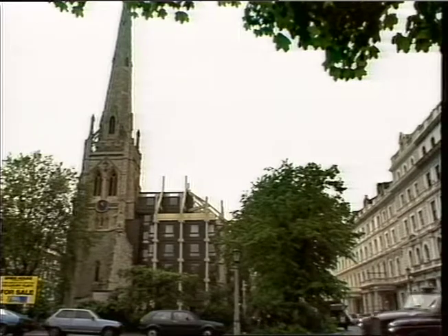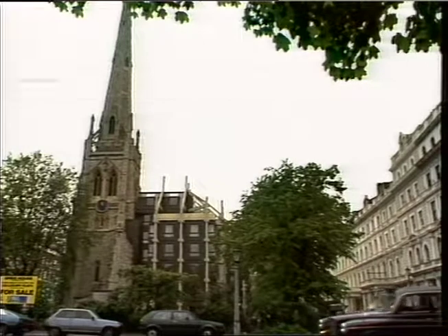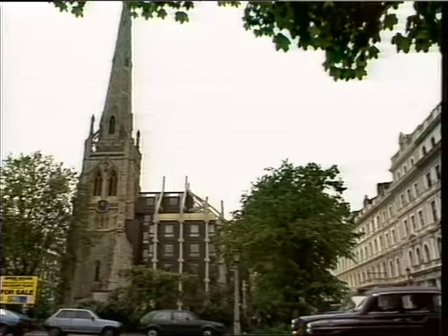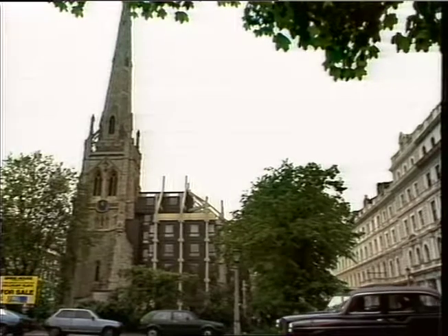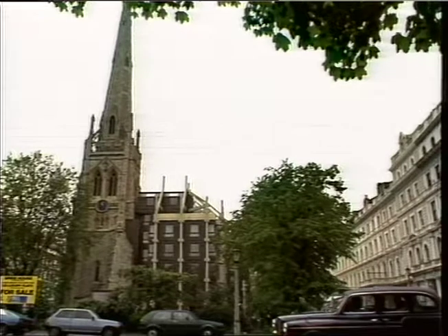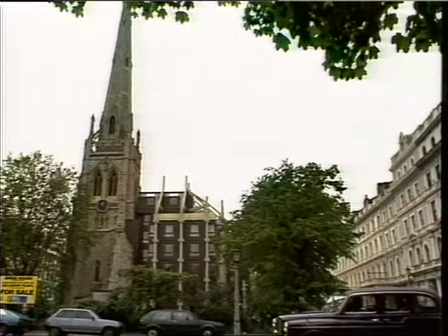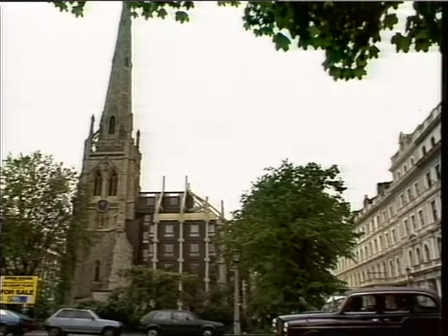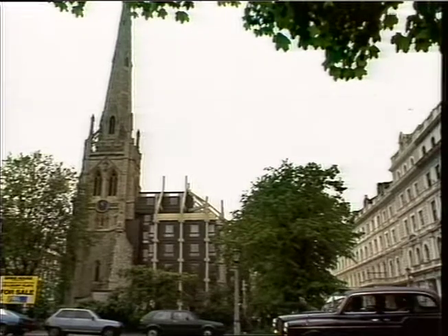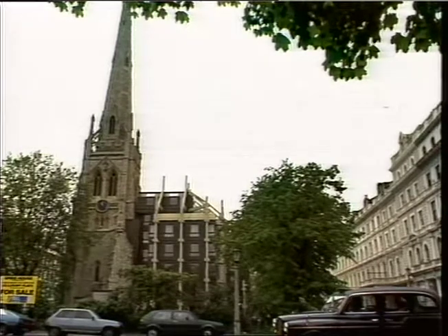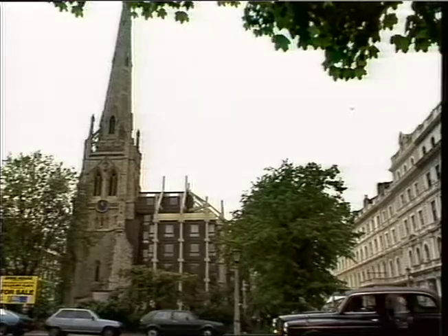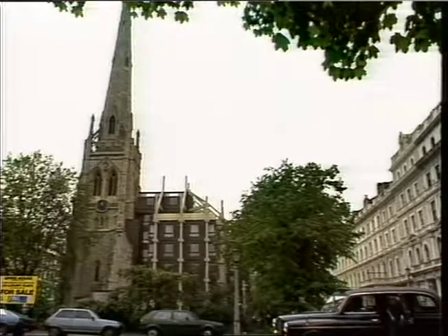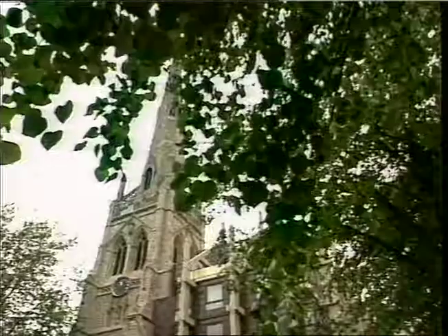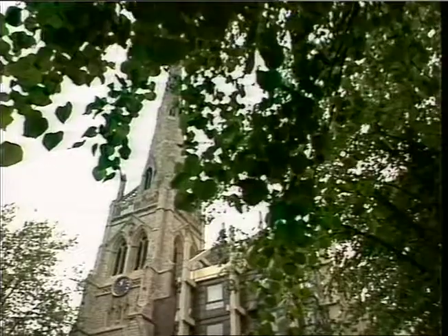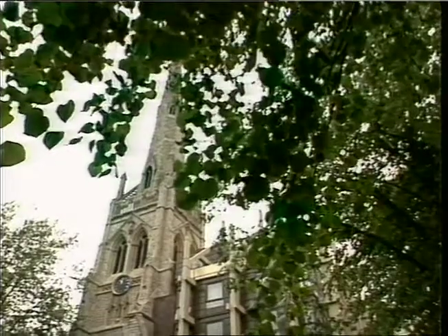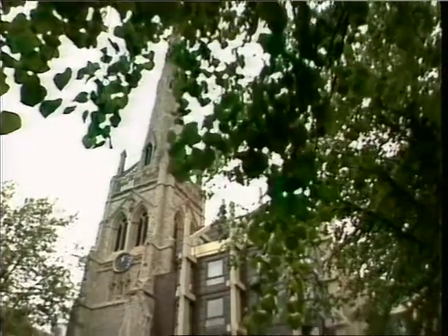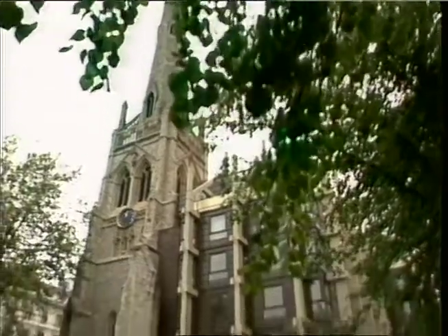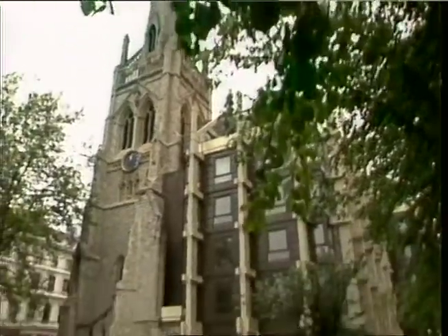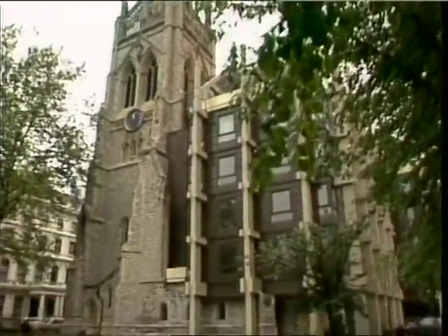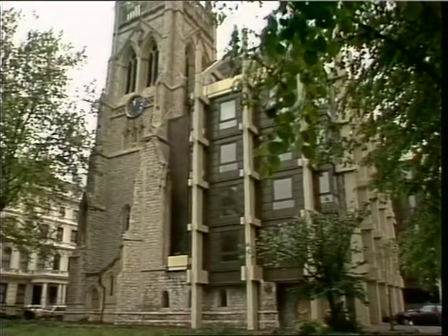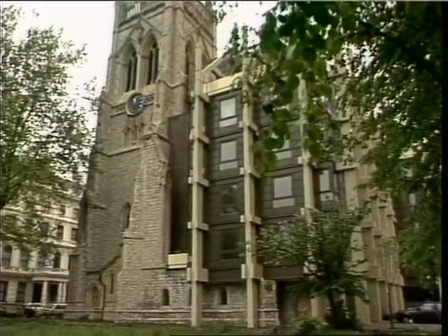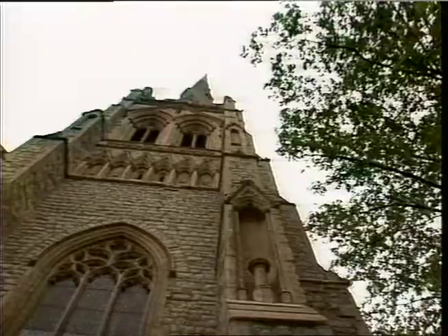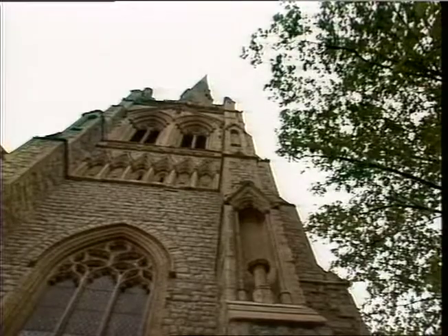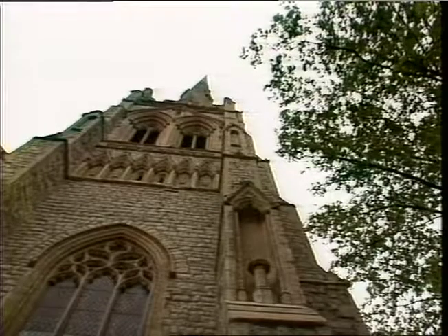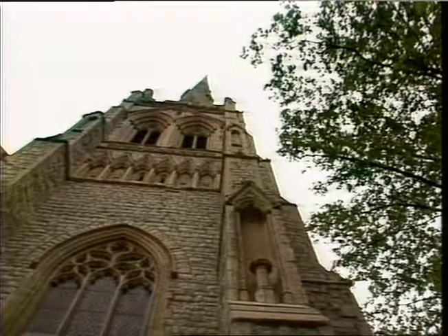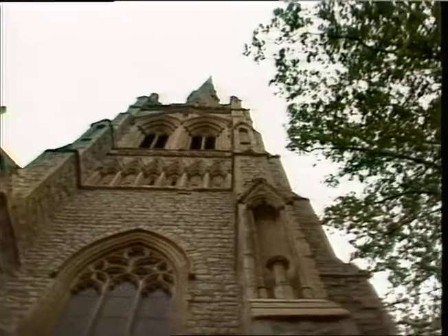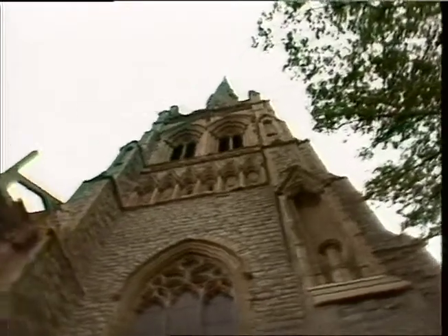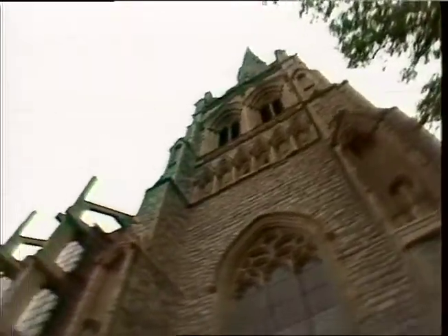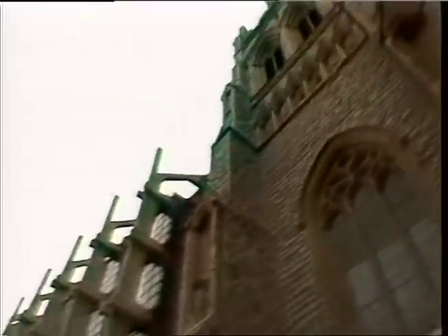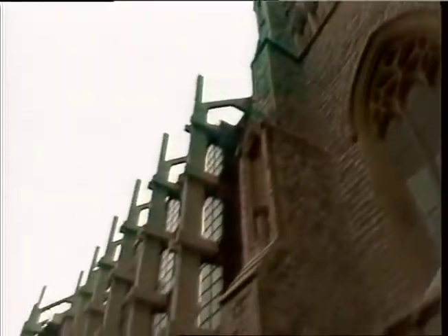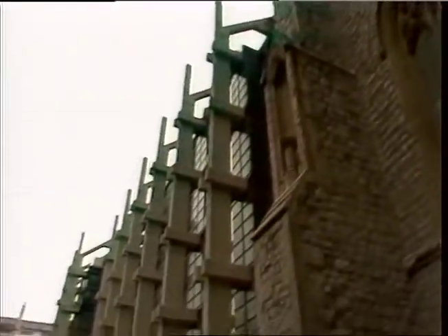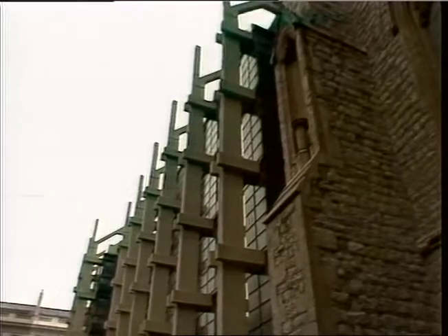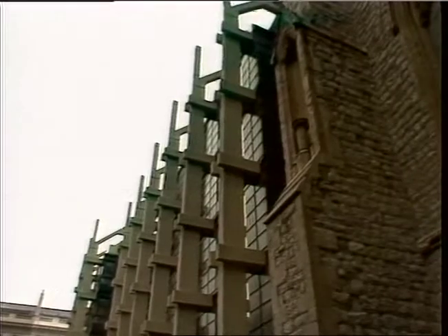If you're looking for a domestic base in central London, then Spire House could be the answer to your prayer. Slap opposite Hyde Park, the building was once known as Christchurch, one of those vast ecclesiastical edifices so beloved by the Victorians, but which, thanks to dry rot, was demolished in 1979.